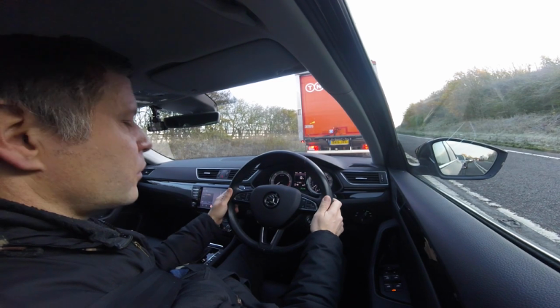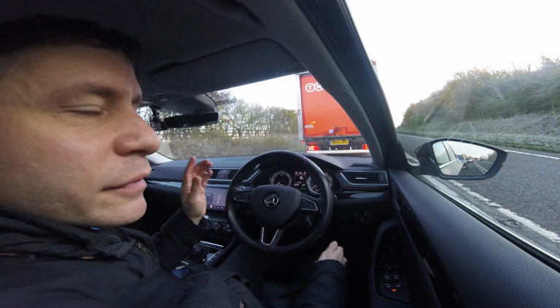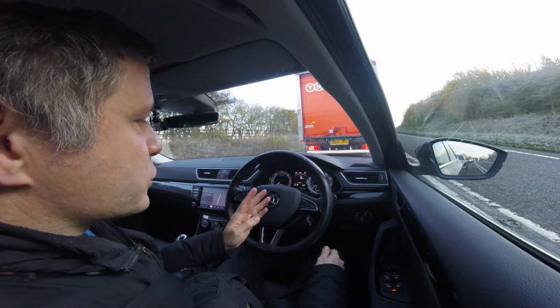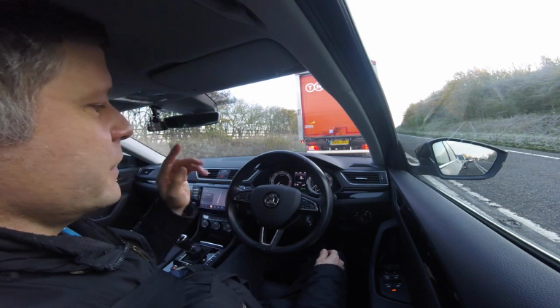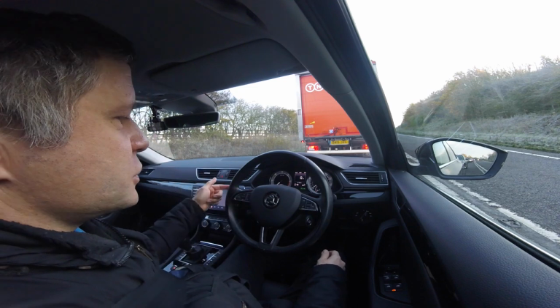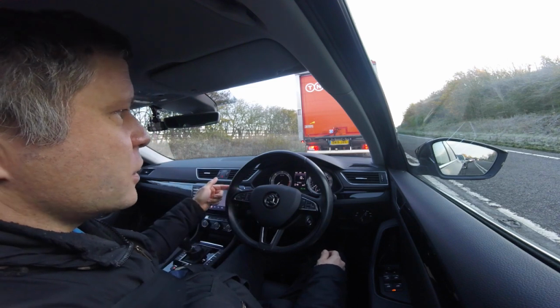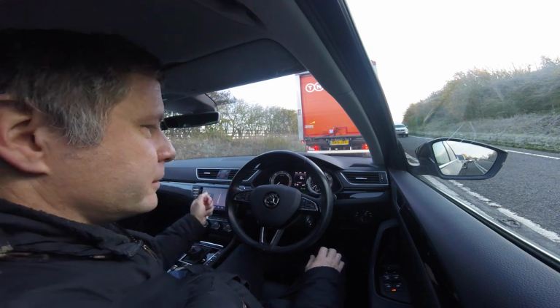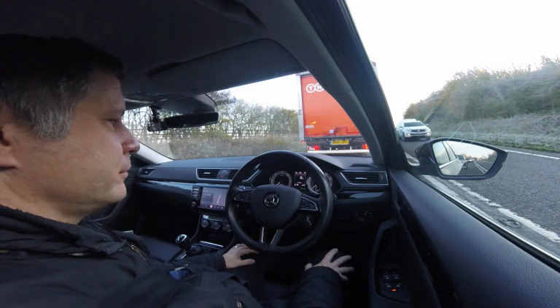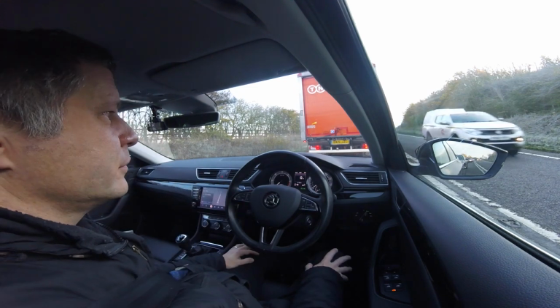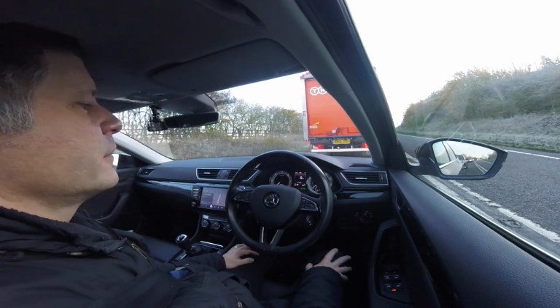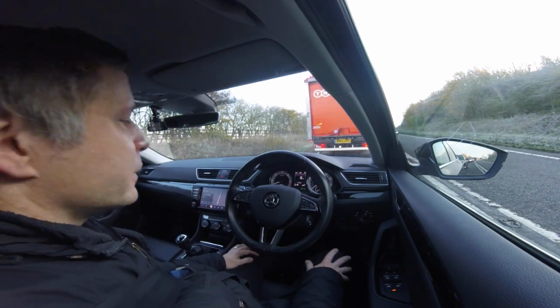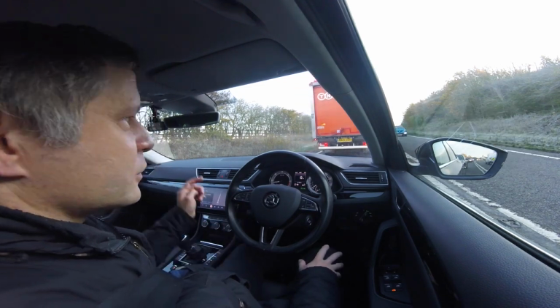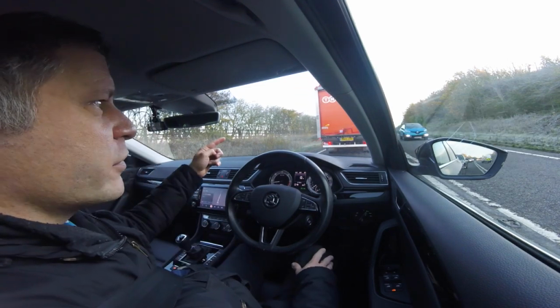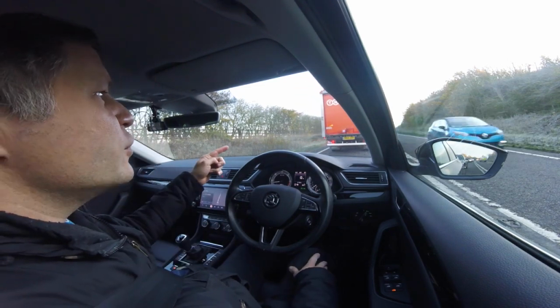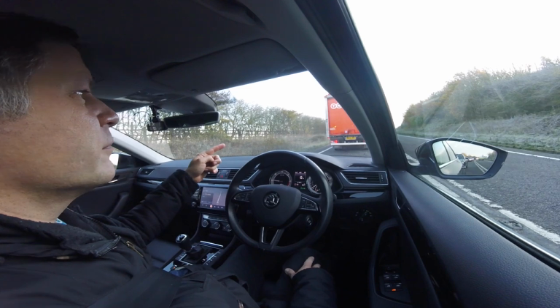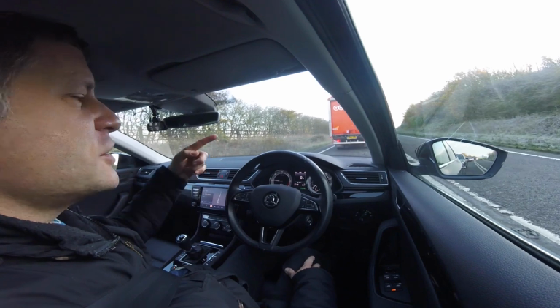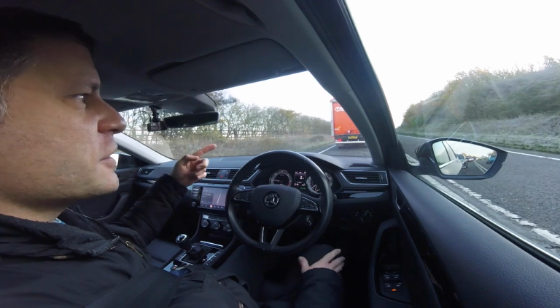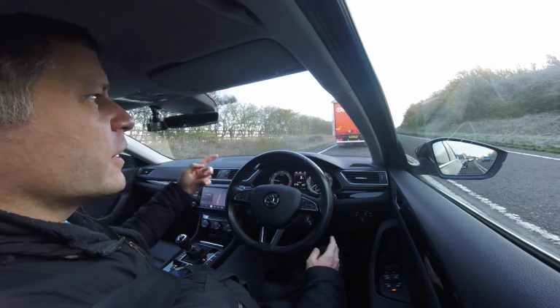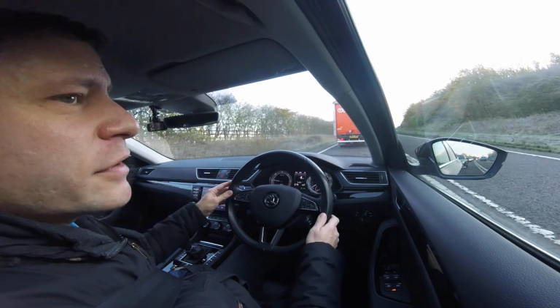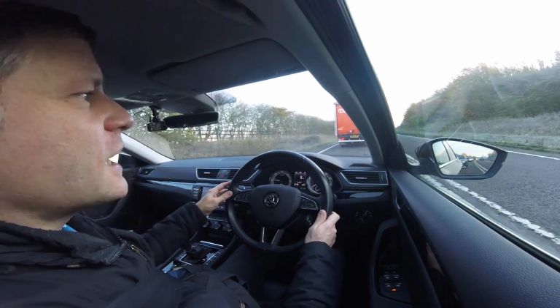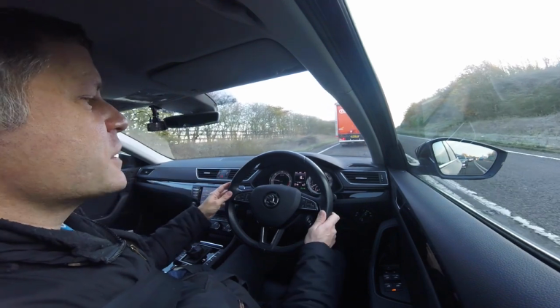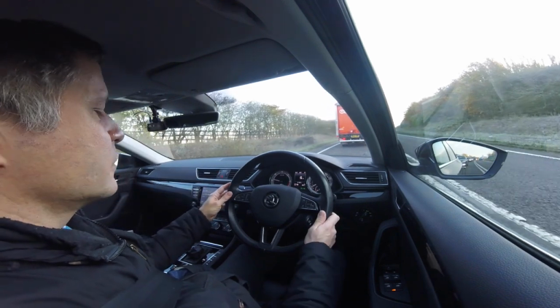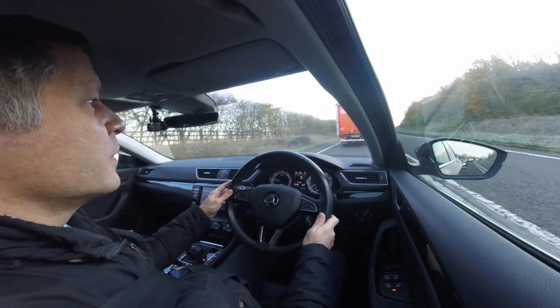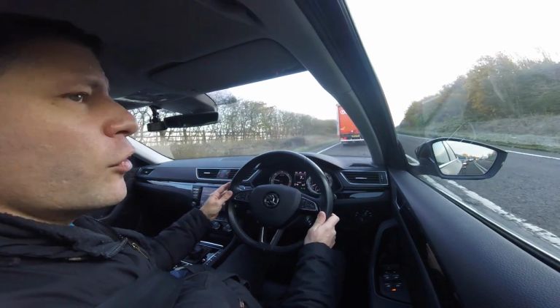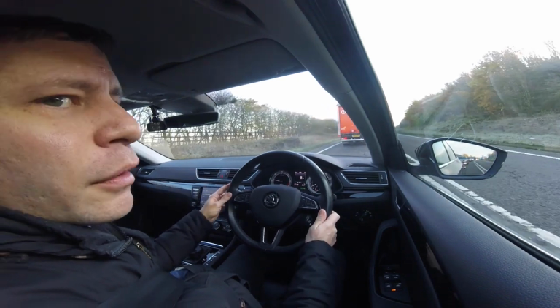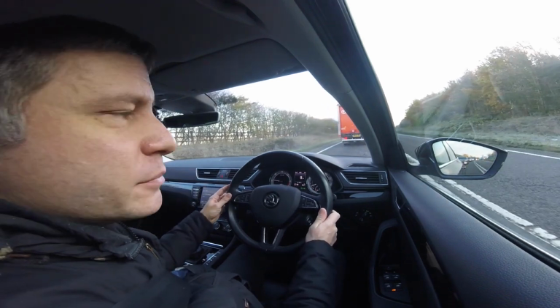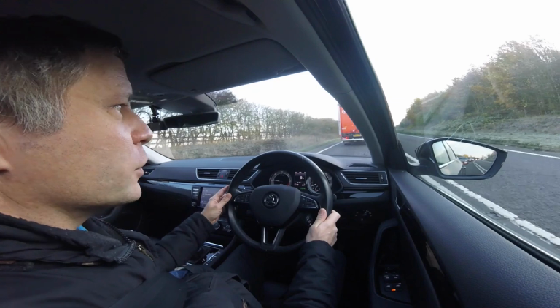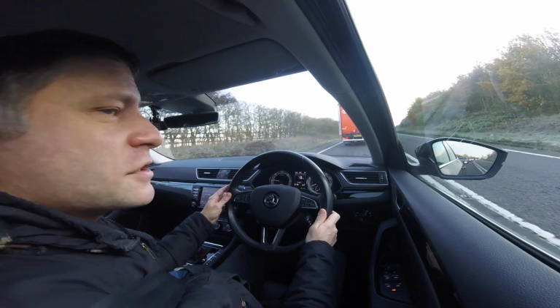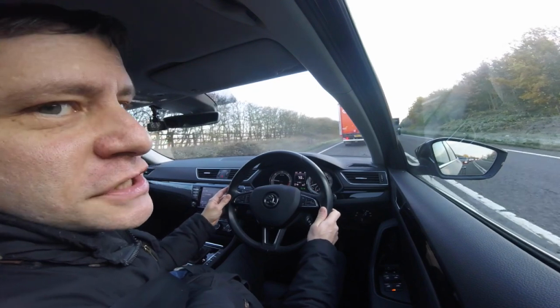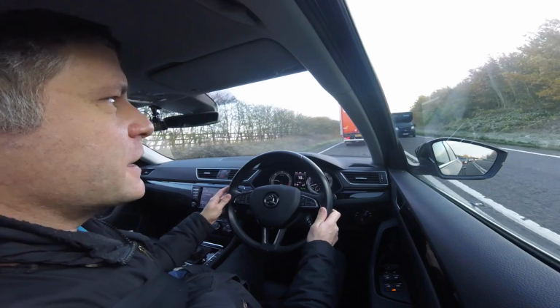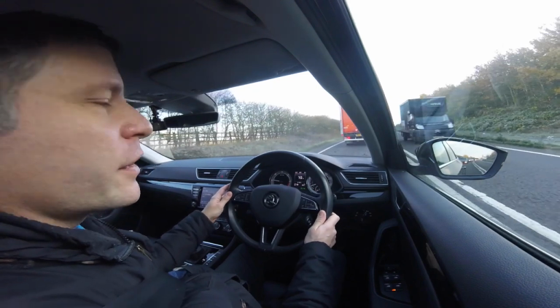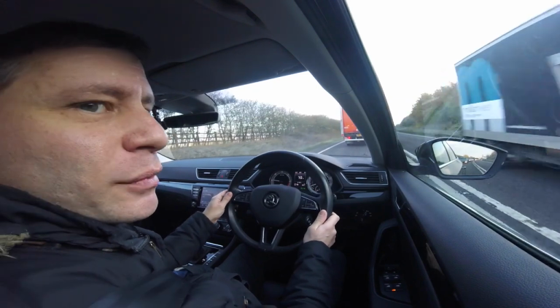Now we've come to a stop, the engine's shut off. Truck in front's moved, engine starts again but I've got to press the accelerator before the car will actually move forward. So it's just the system making sure that I'm still awake.